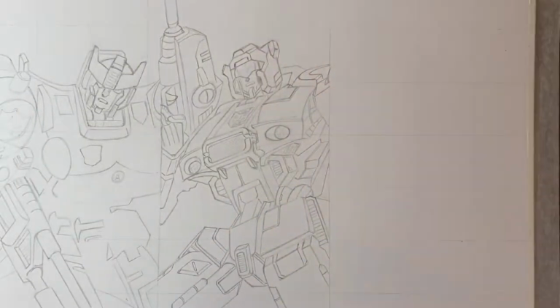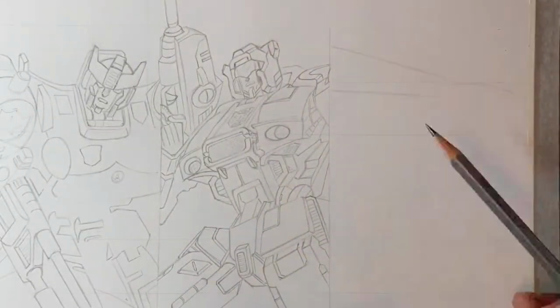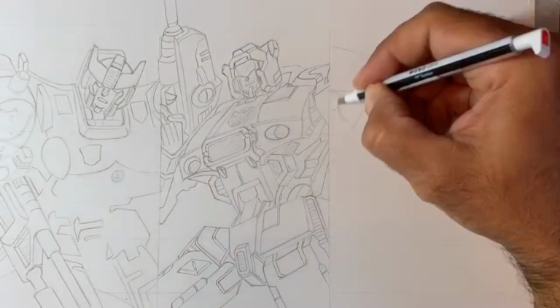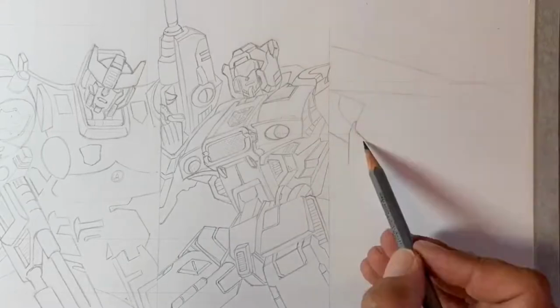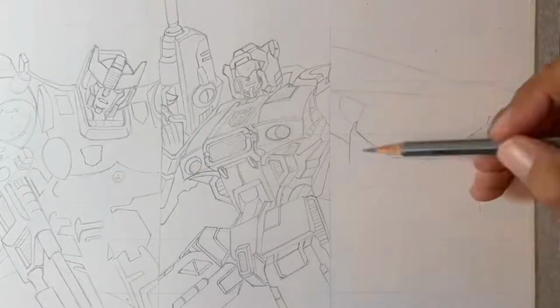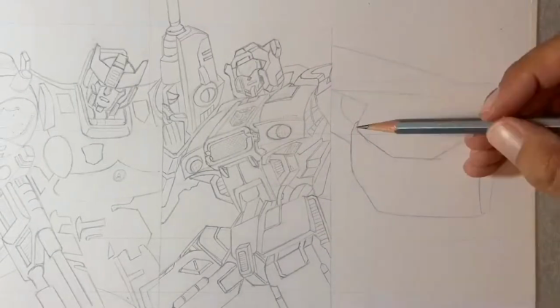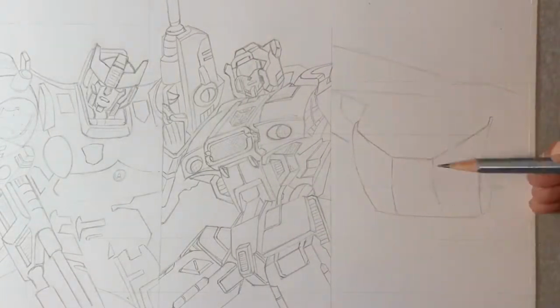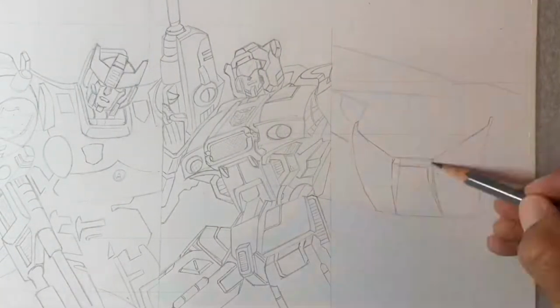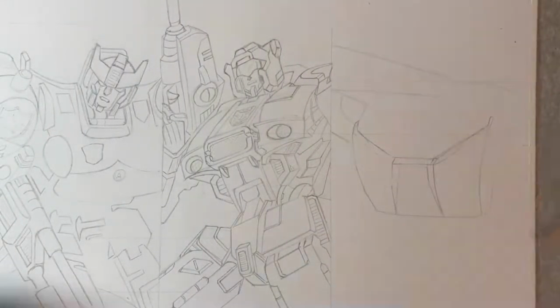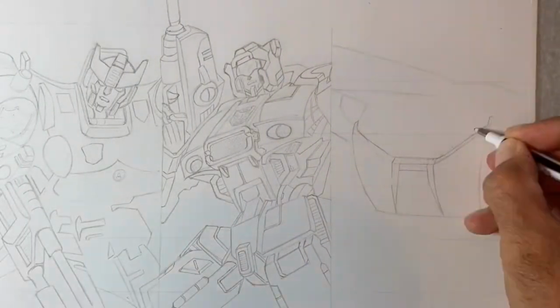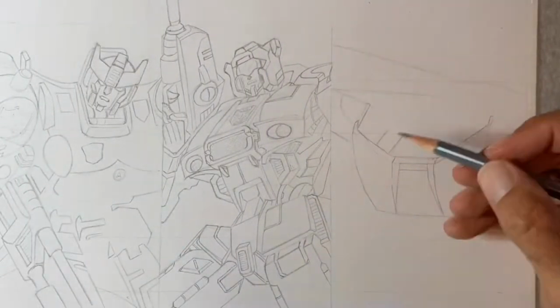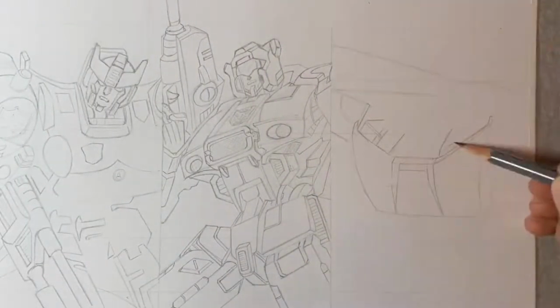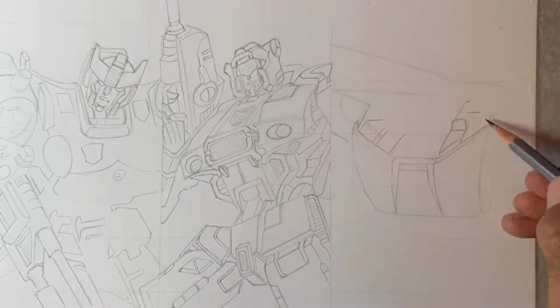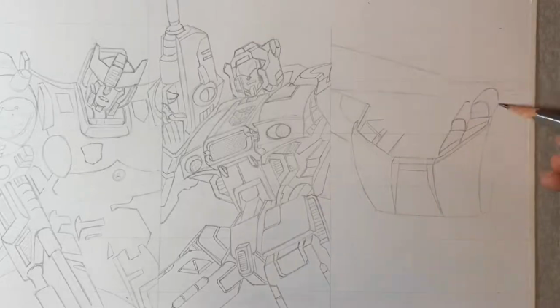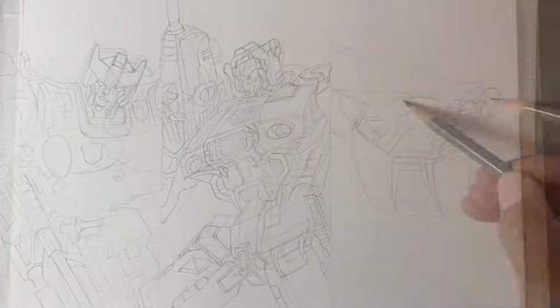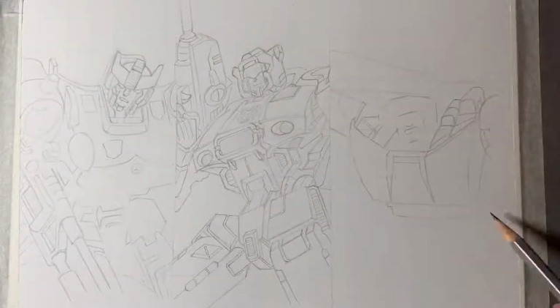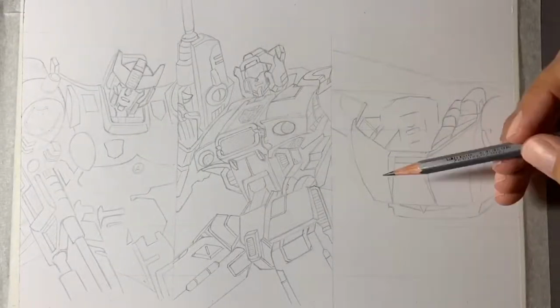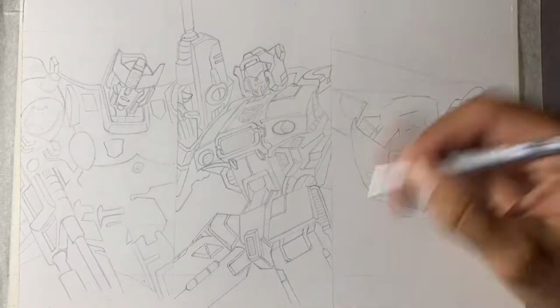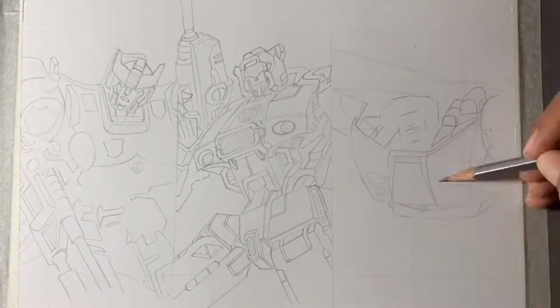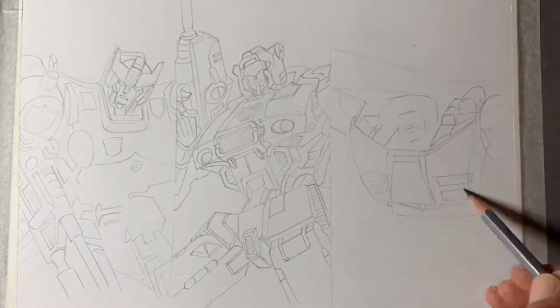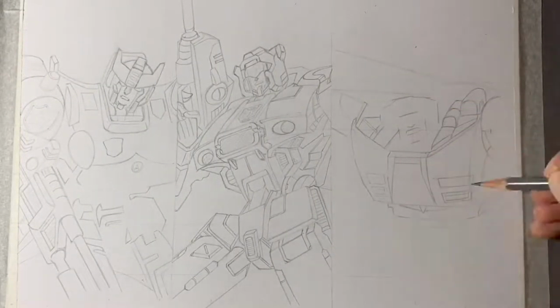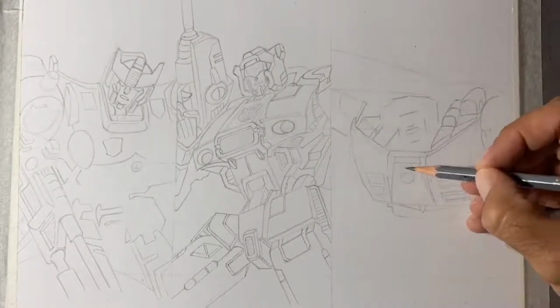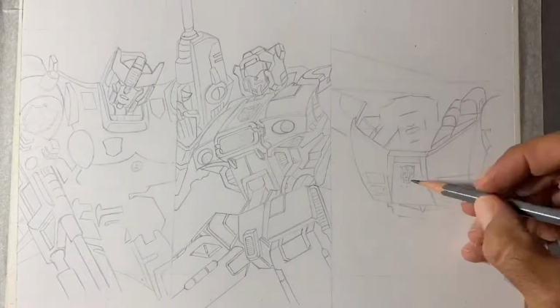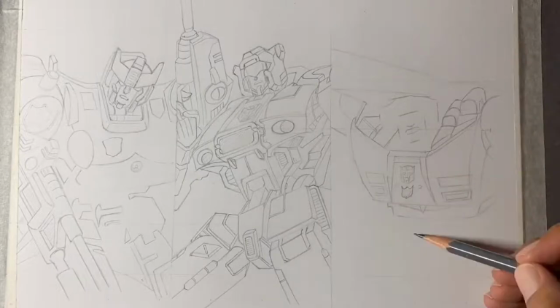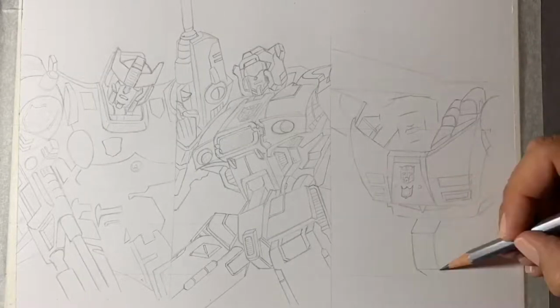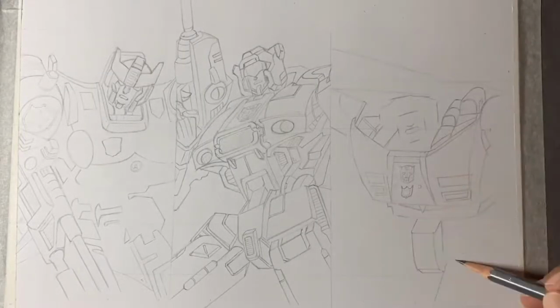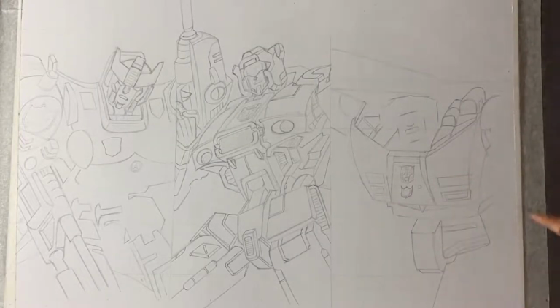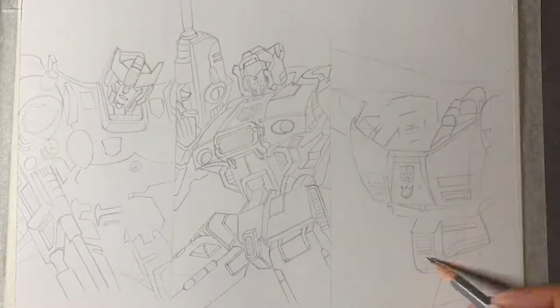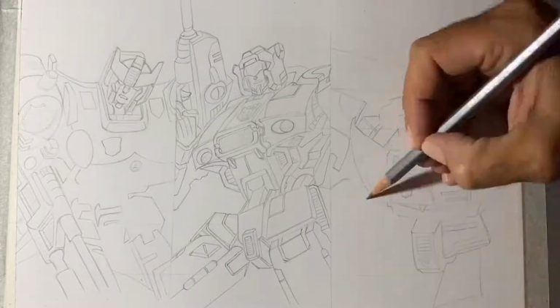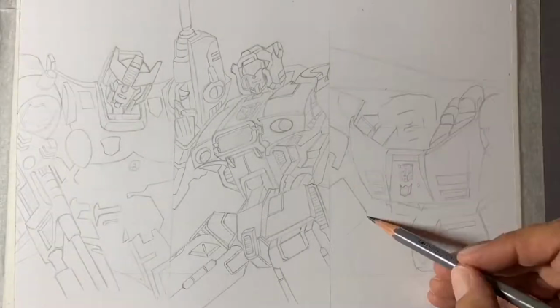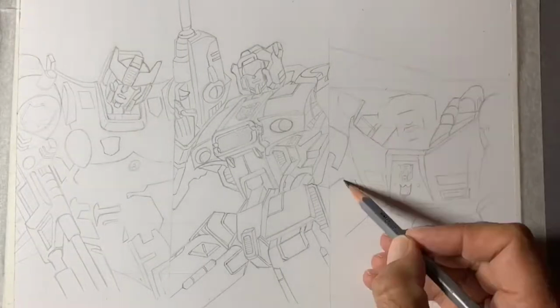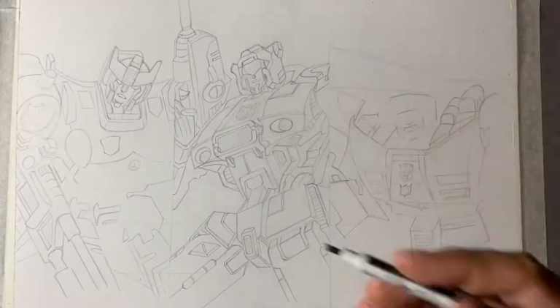The three characters you can see me drawing here, going from left to right: I've got Prowl, the one in the middle is Jazz — which was one of my favourite Transformers growing up — and the character on the right hand side is called Red Alert.